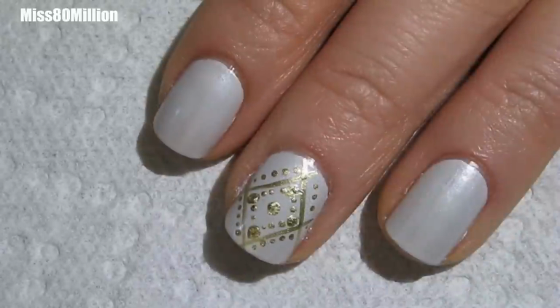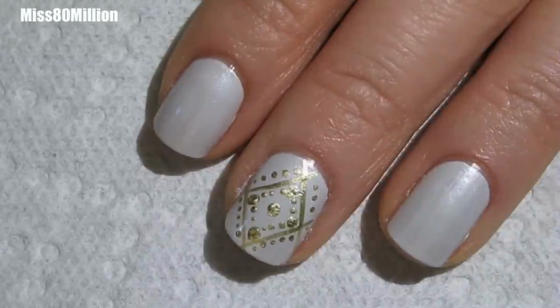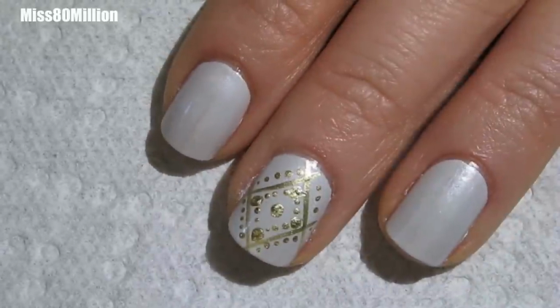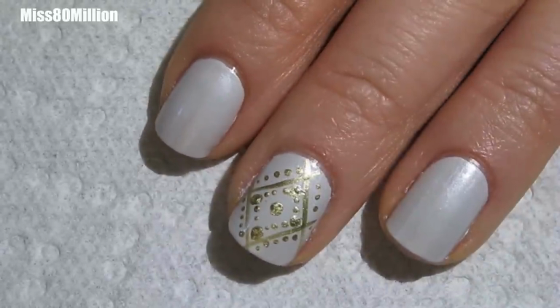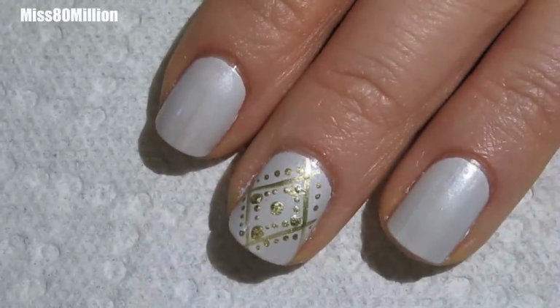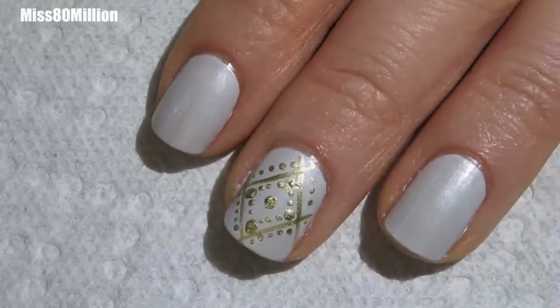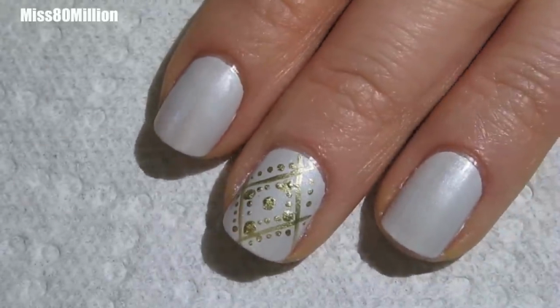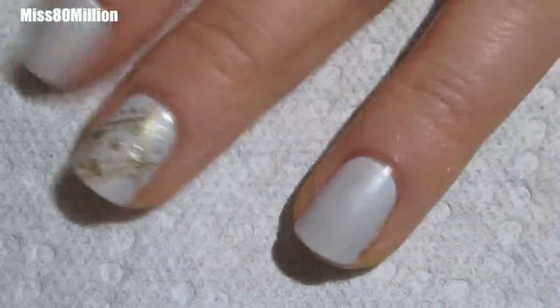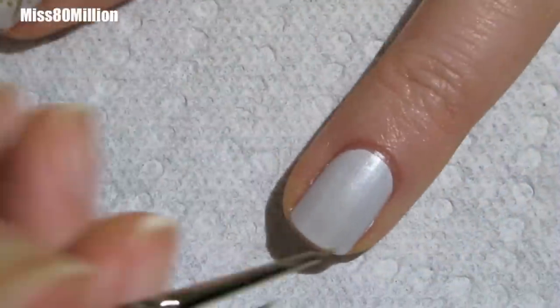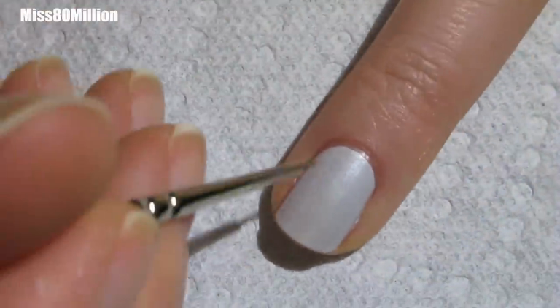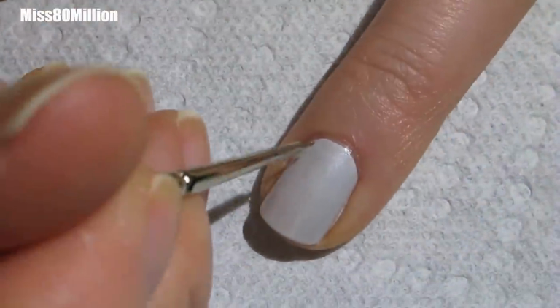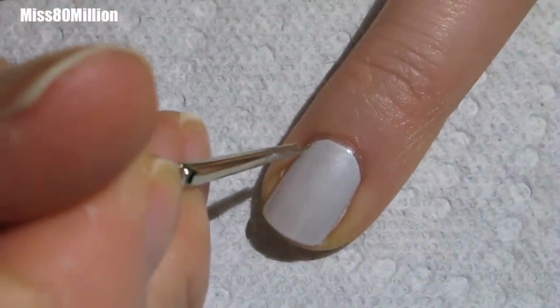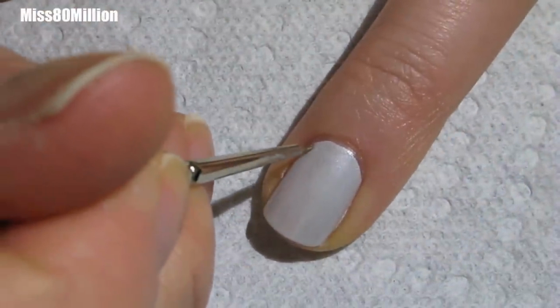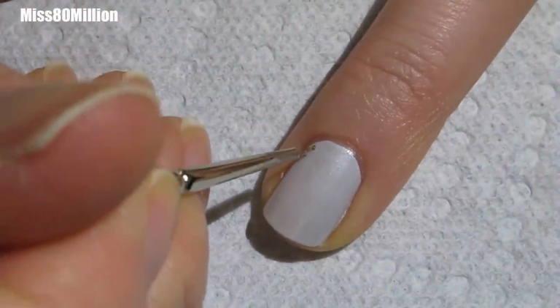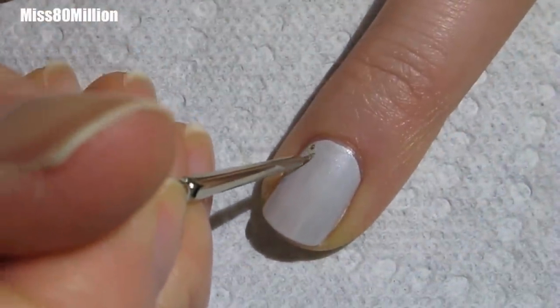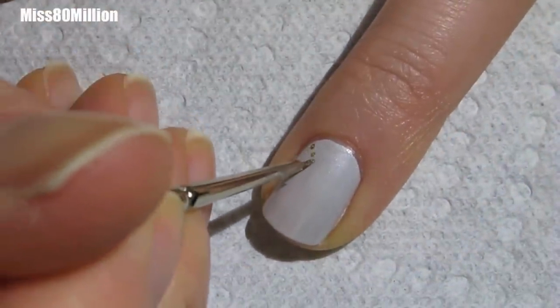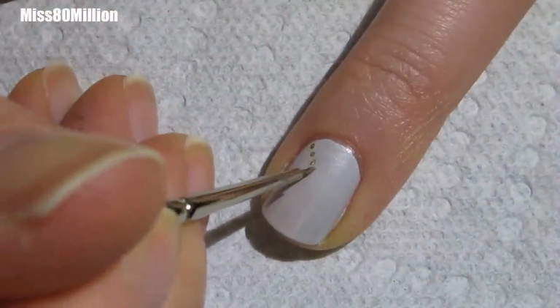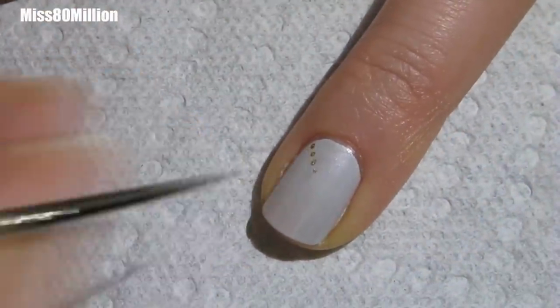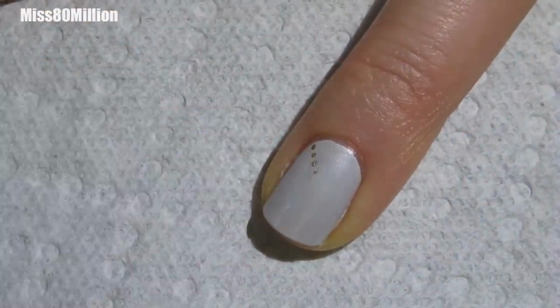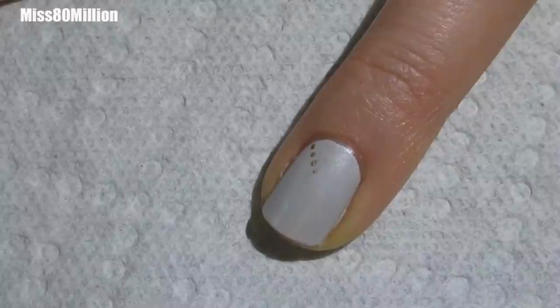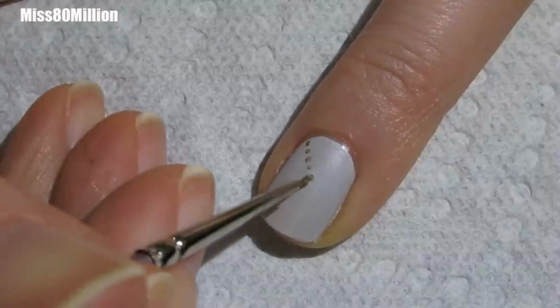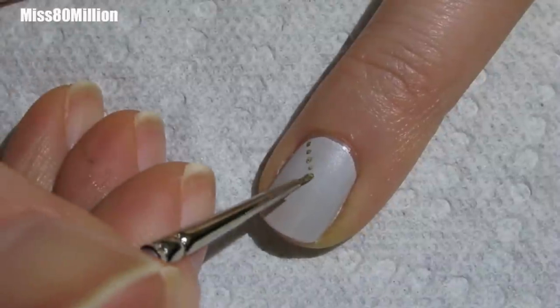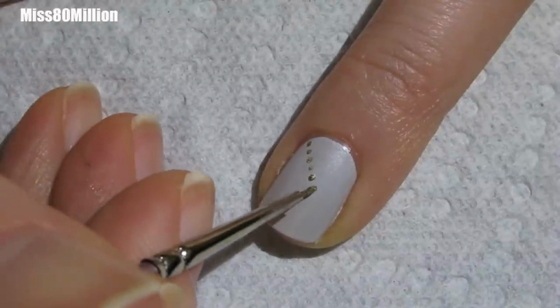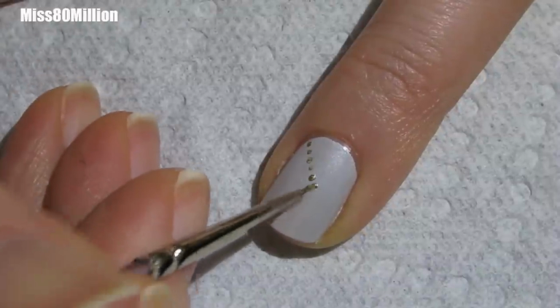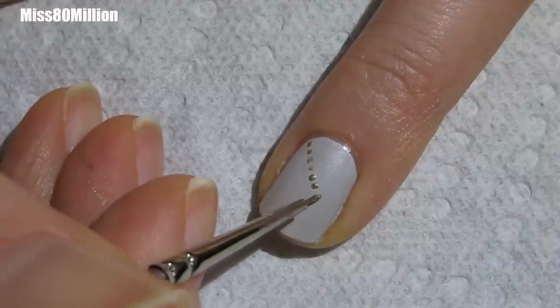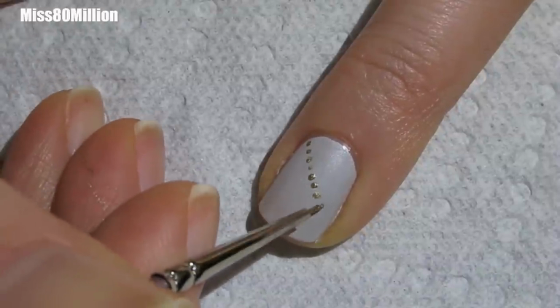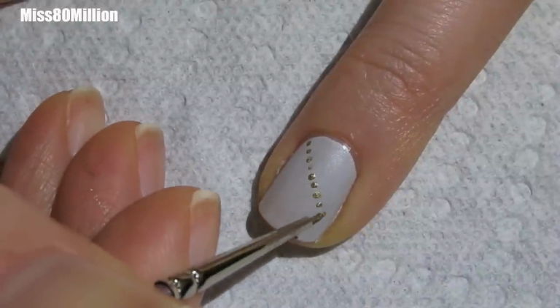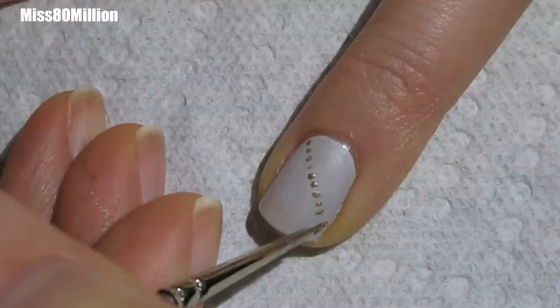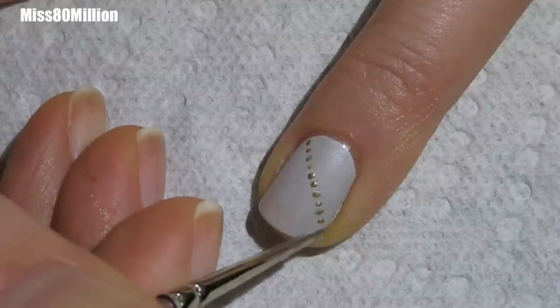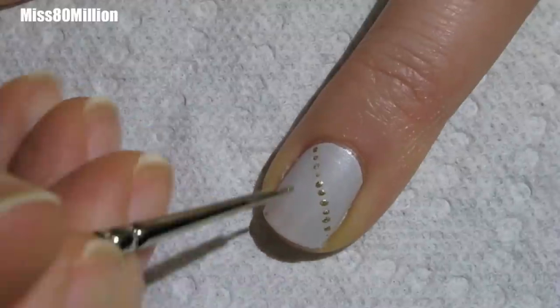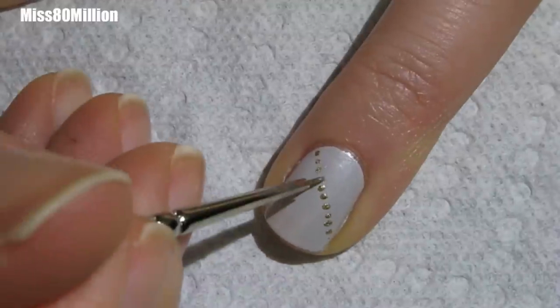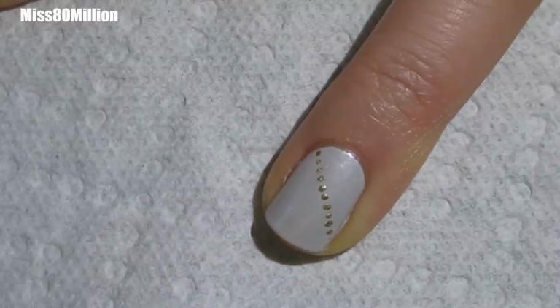For your other nails, if you don't want to spend this much time on every nail, you can do something simple. For this nail, I'll do two parallel rows of dots going diagonally across my nail.